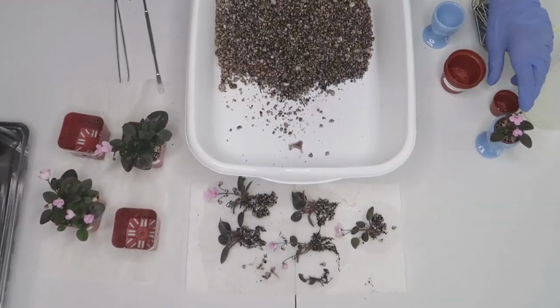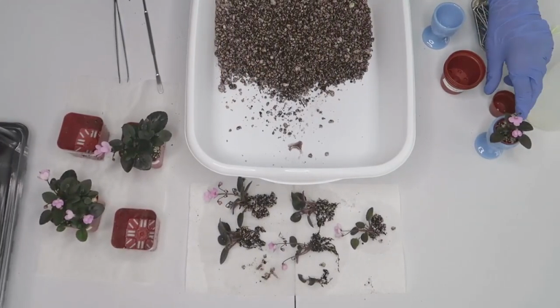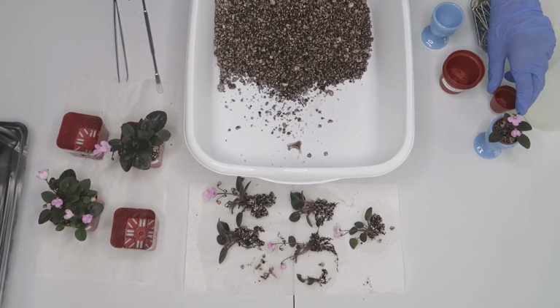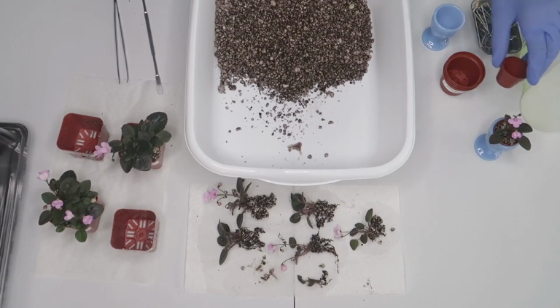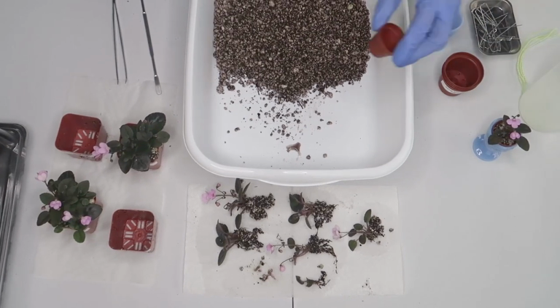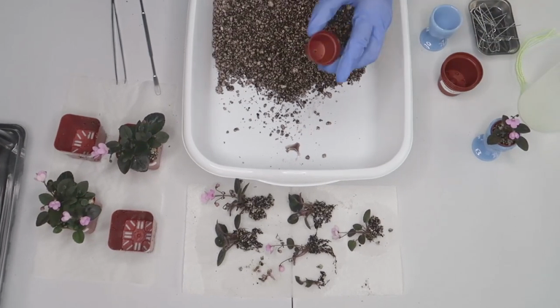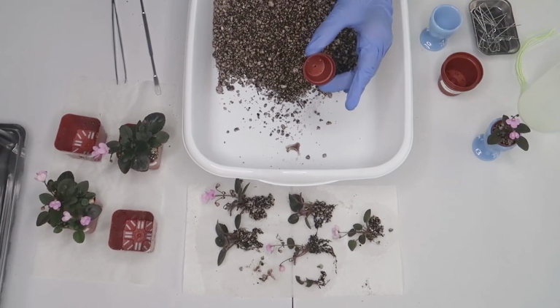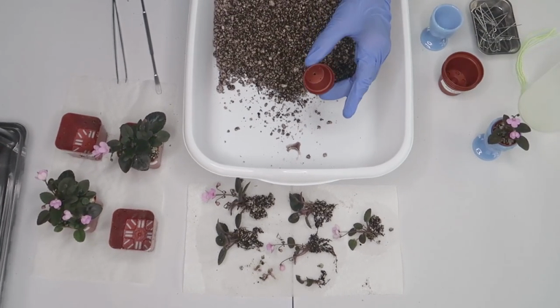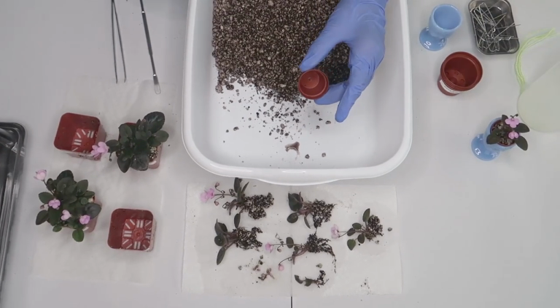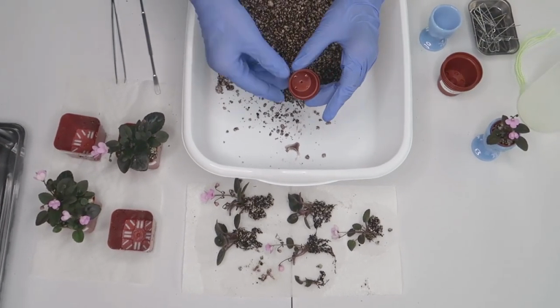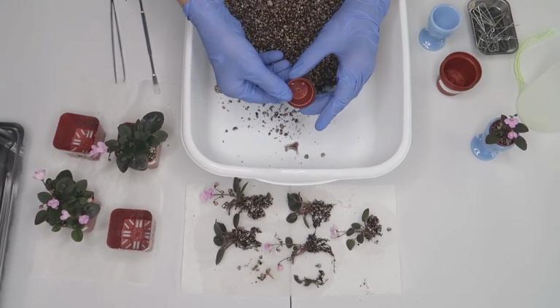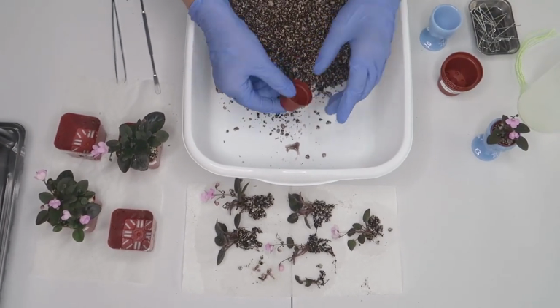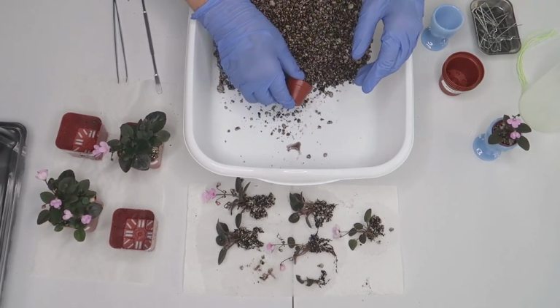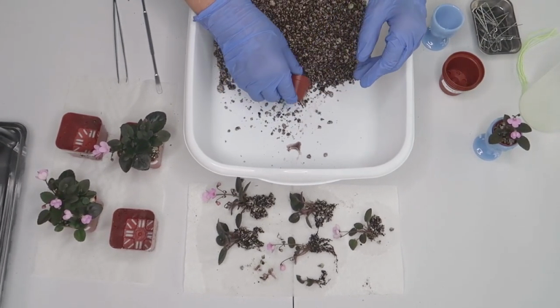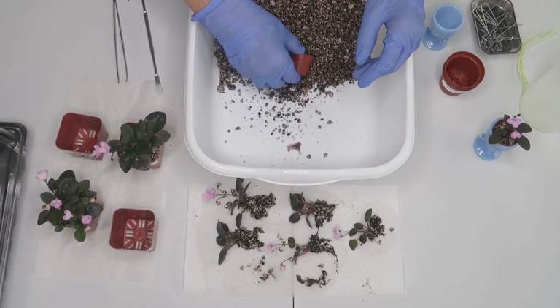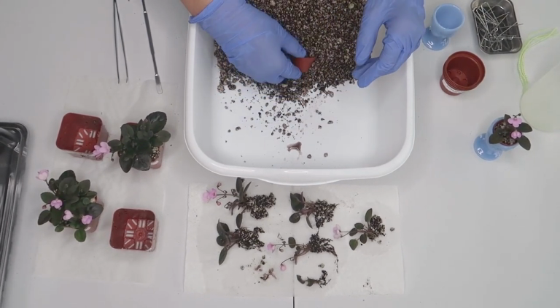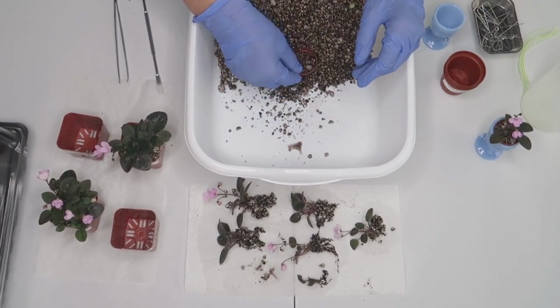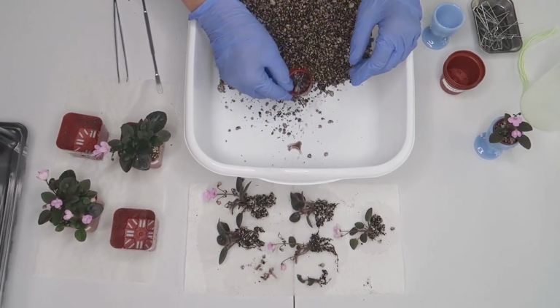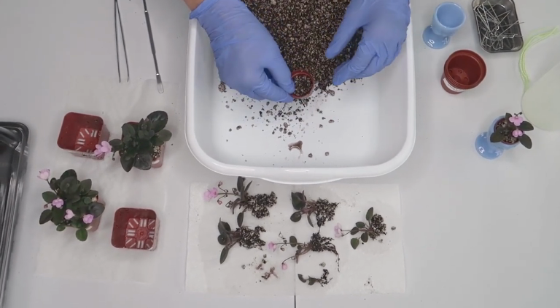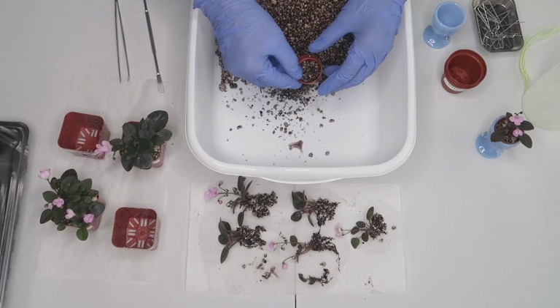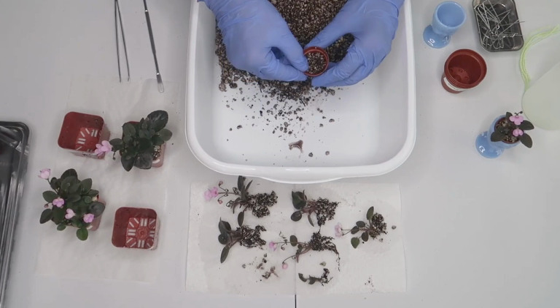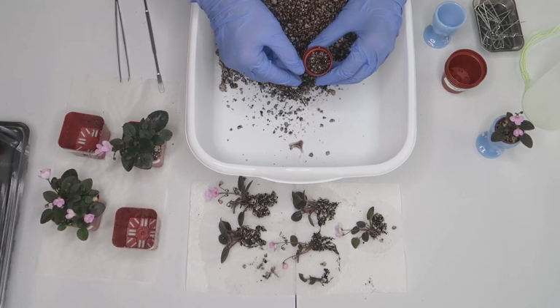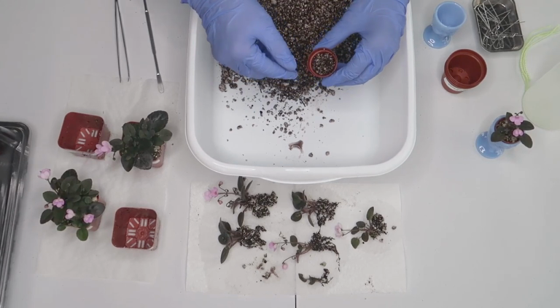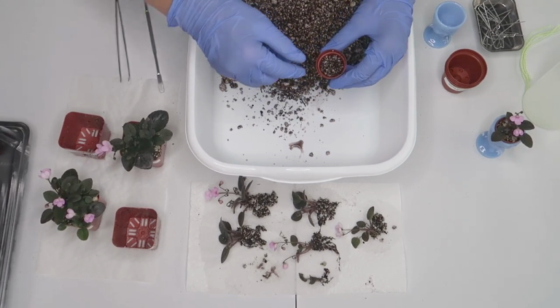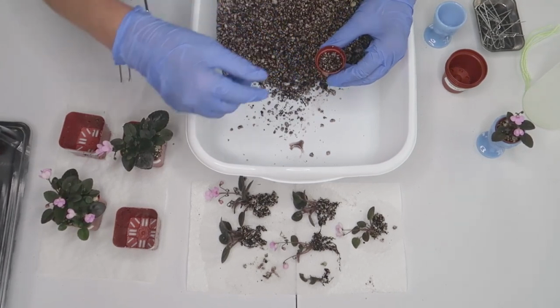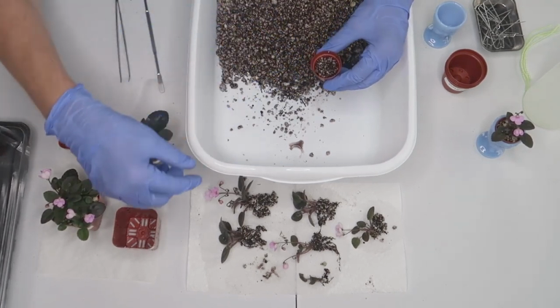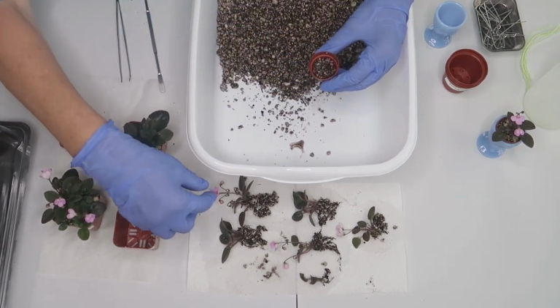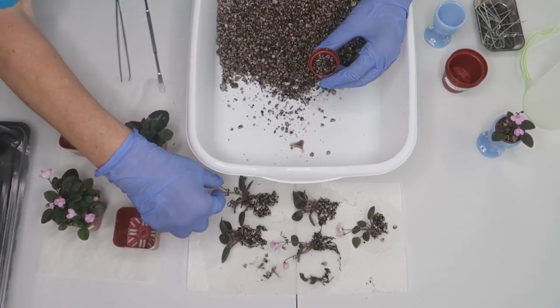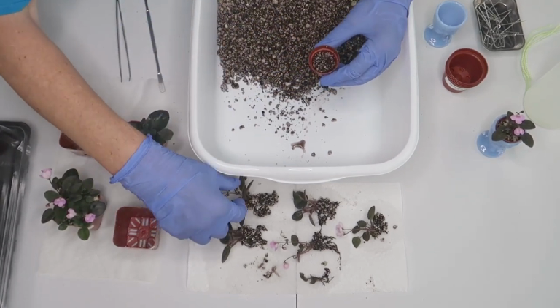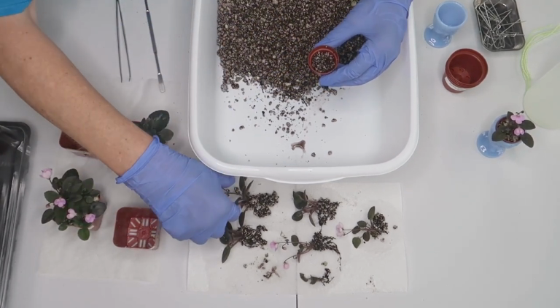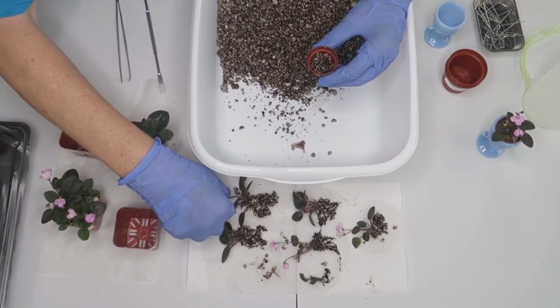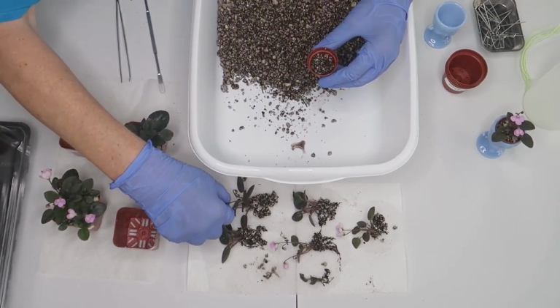First, I'll pot up the 1 inch pot for the tiny planter. This will need to be watered carefully since there's no drainage in the cup and it's too shallow for wick watering.